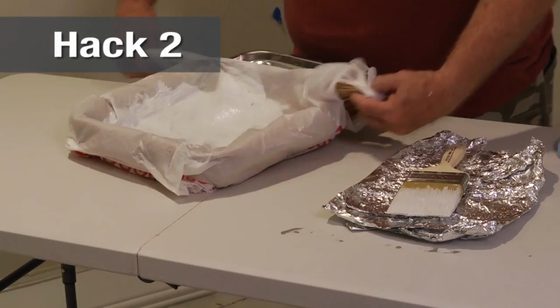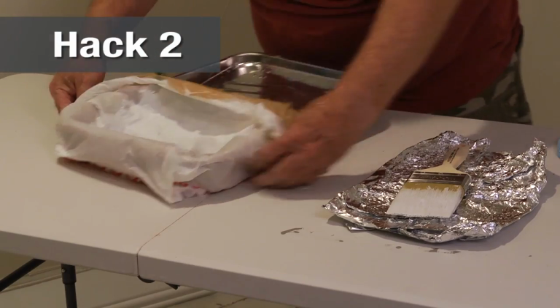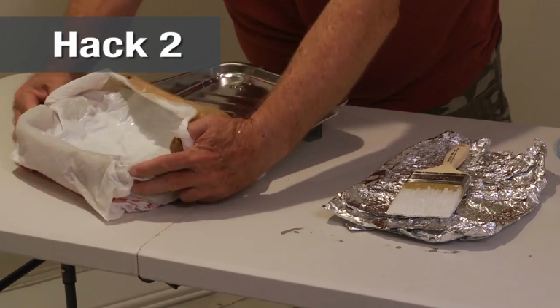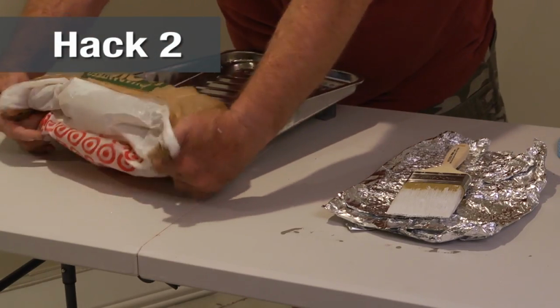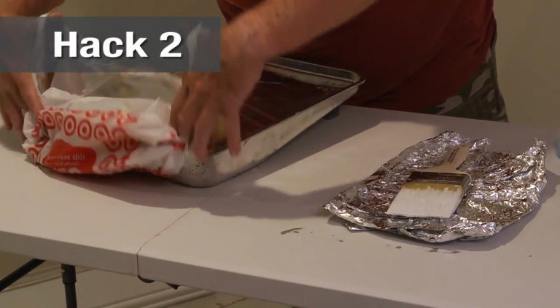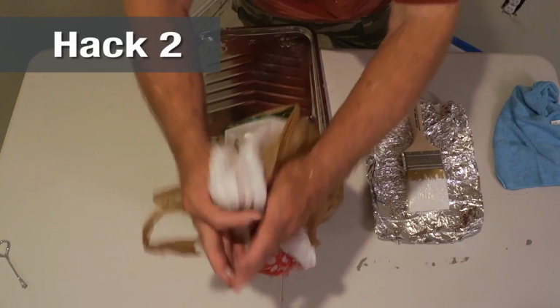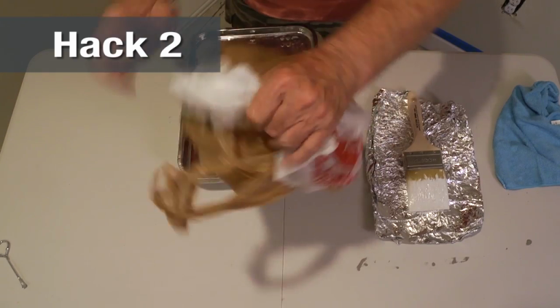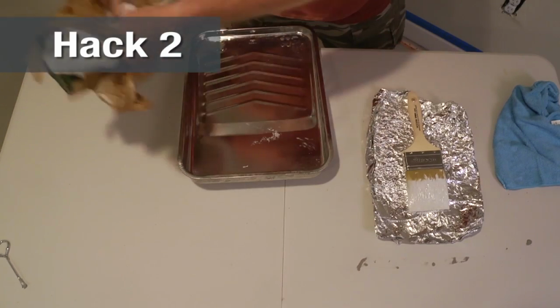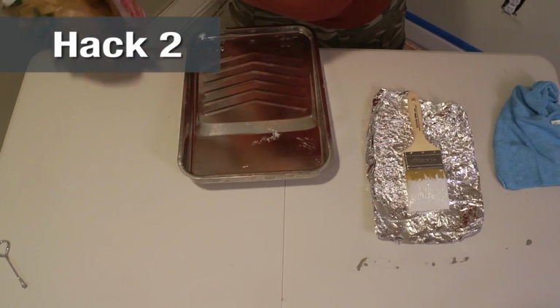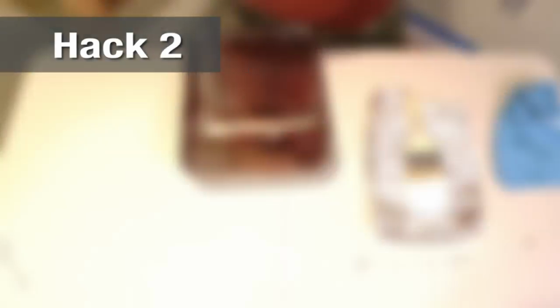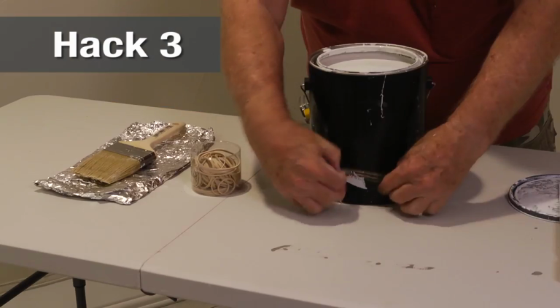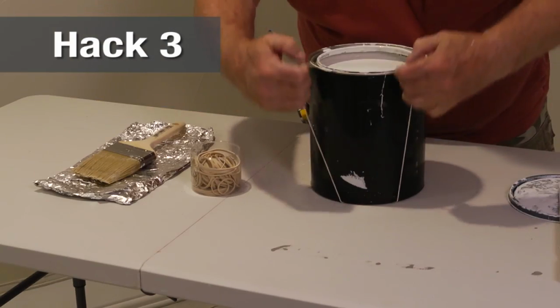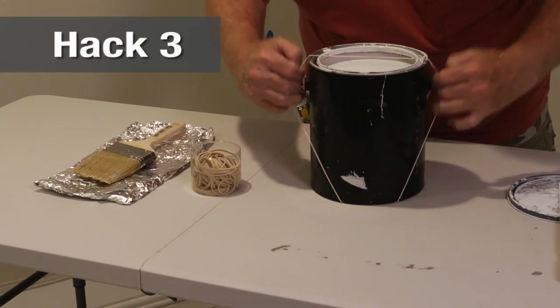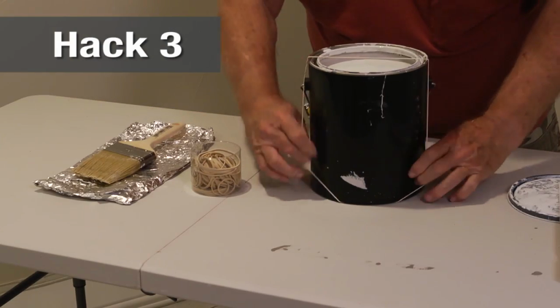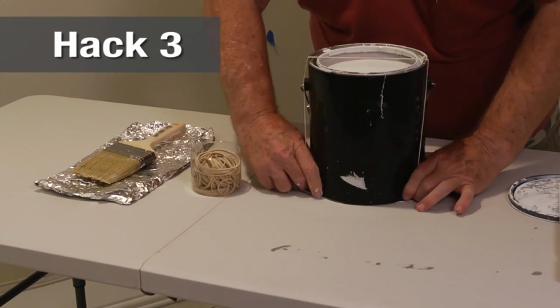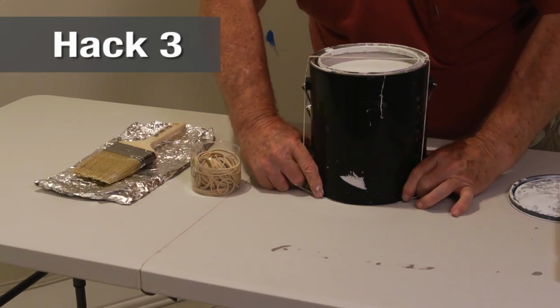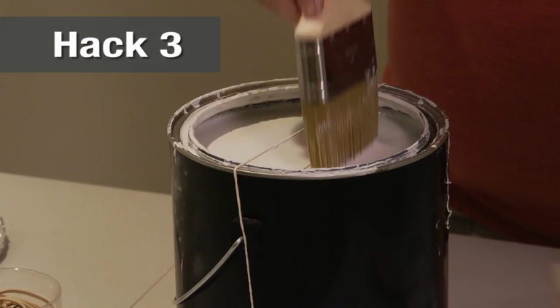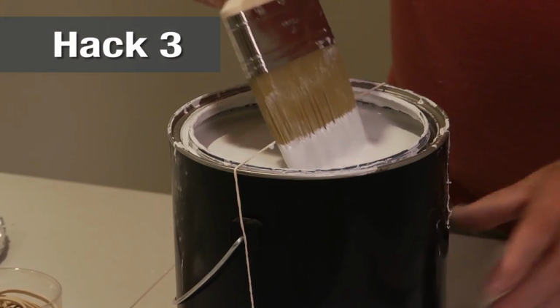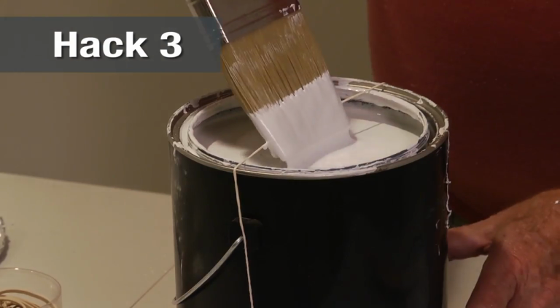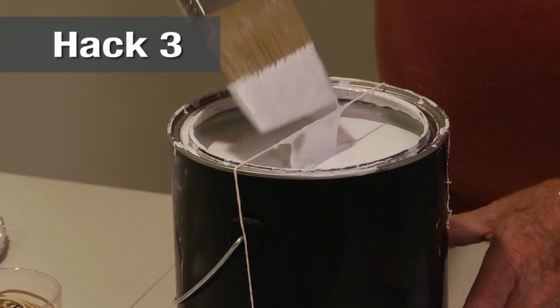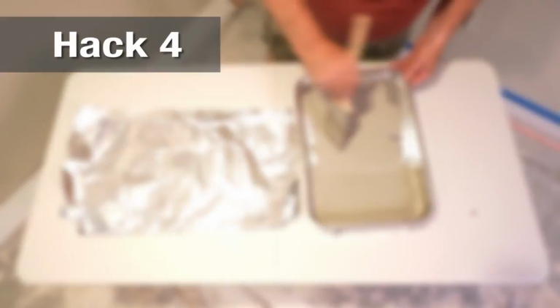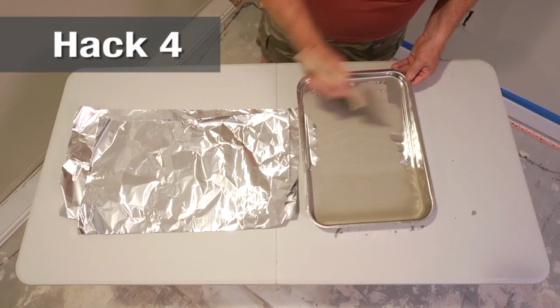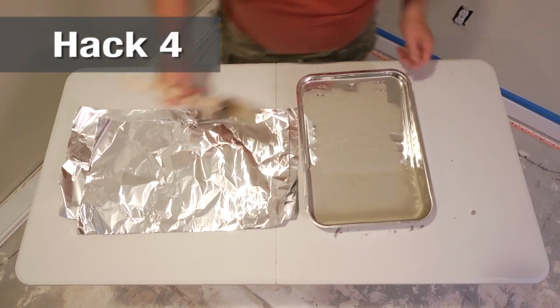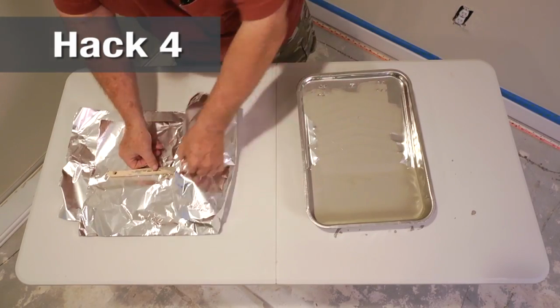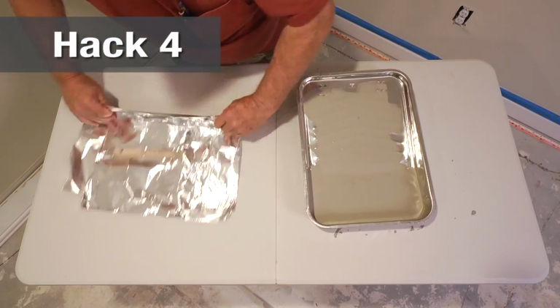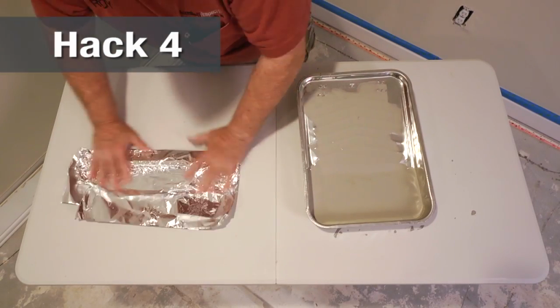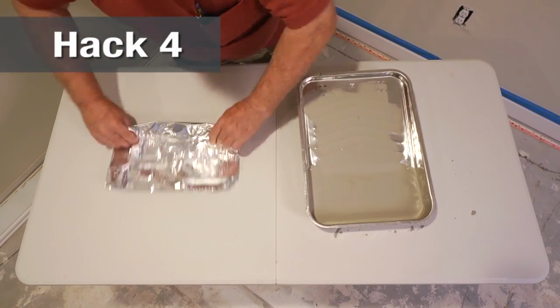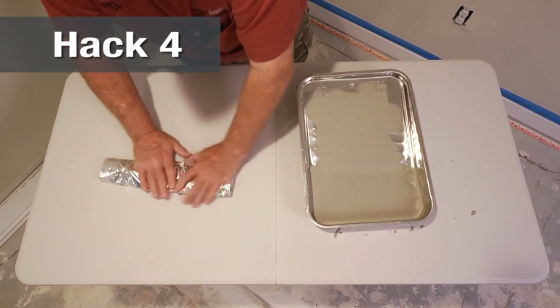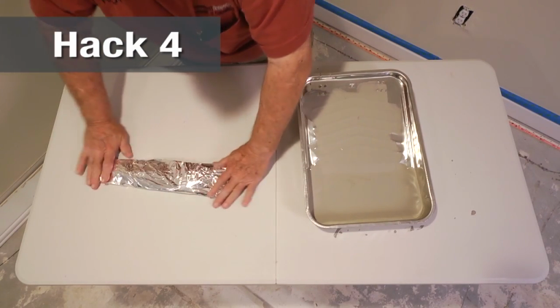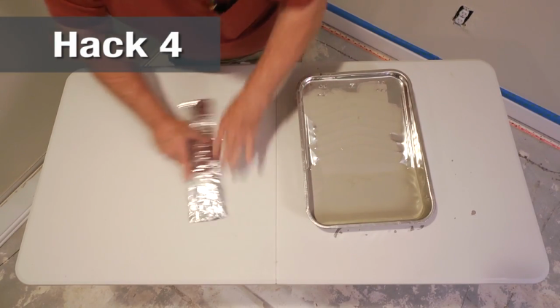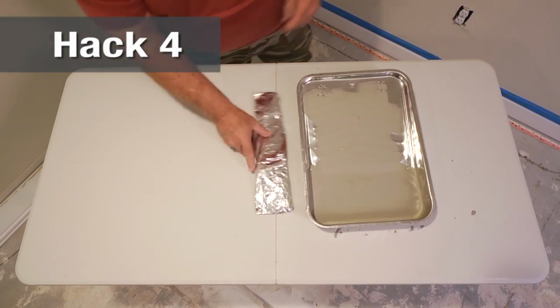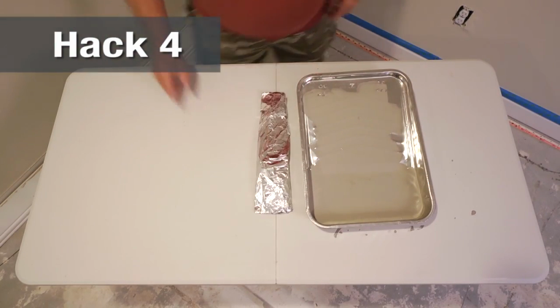Avoid messy clean up by using a plastic bag over your paint tray. Use a rubber band over the center of your paint can to wipe off your brush. Wrap wet brushes in a plastic bag or aluminum to keep them from drying out.